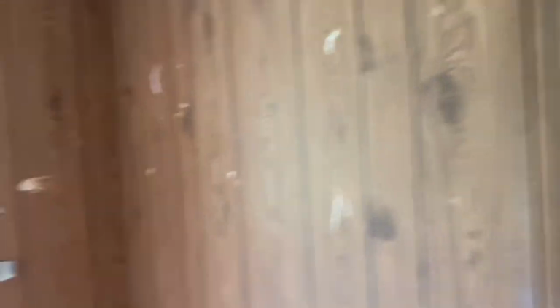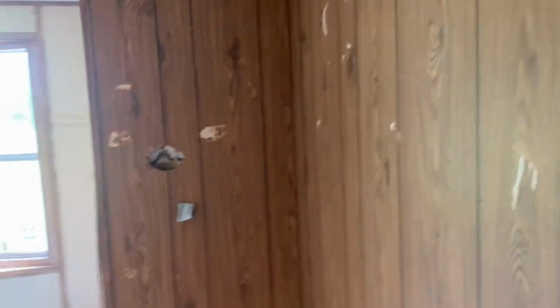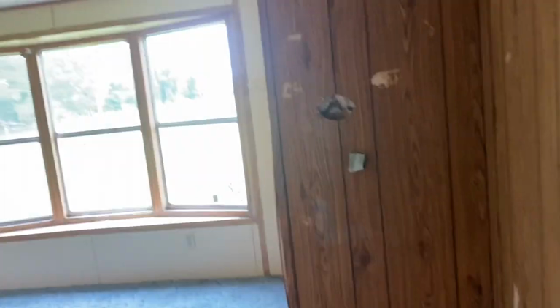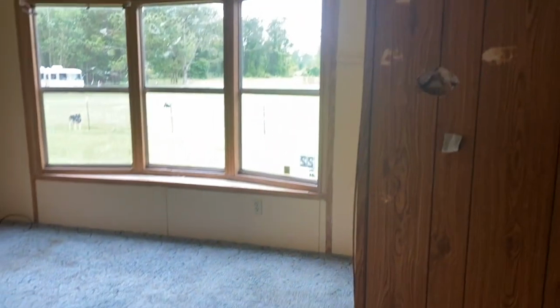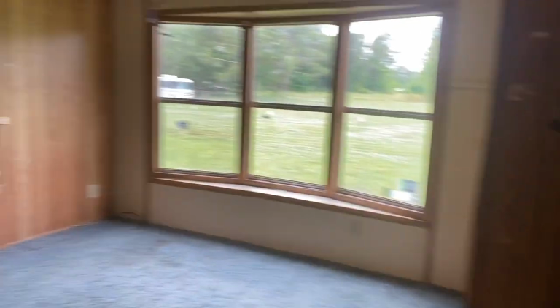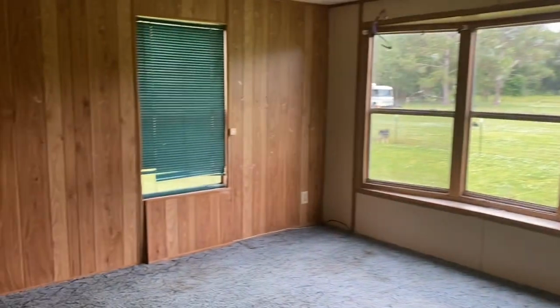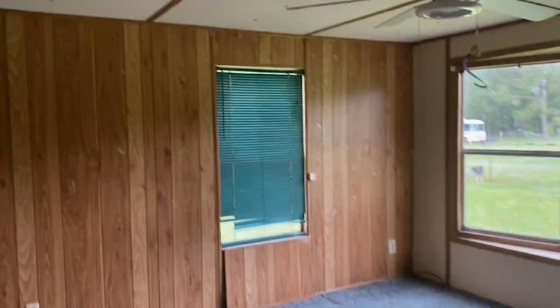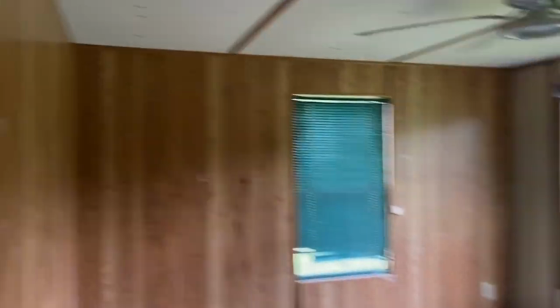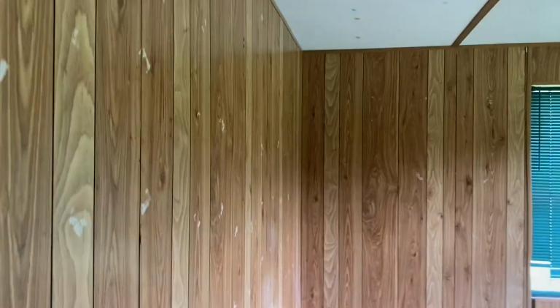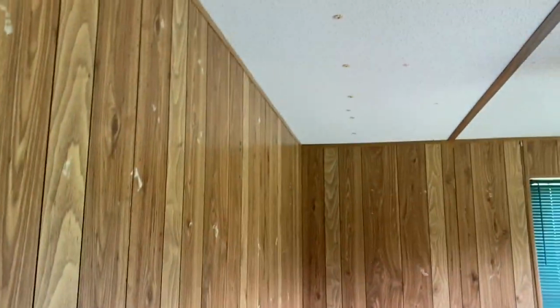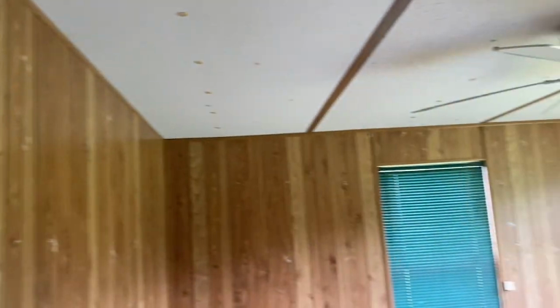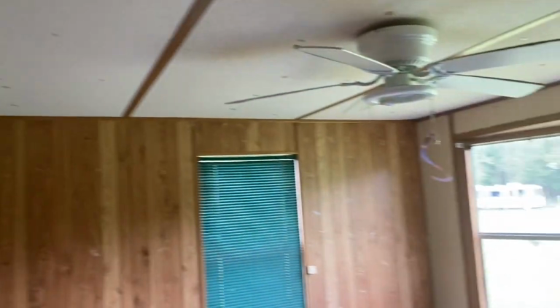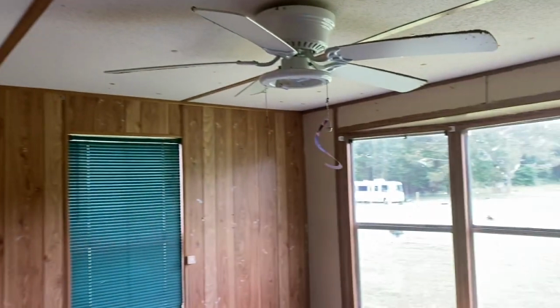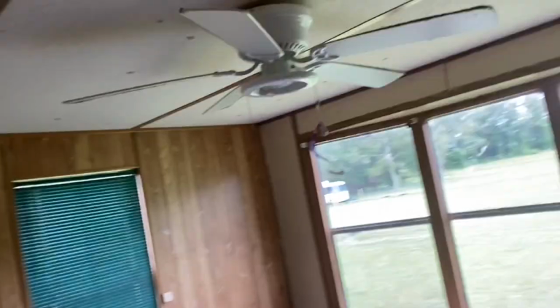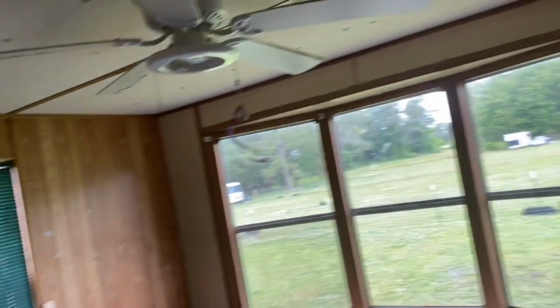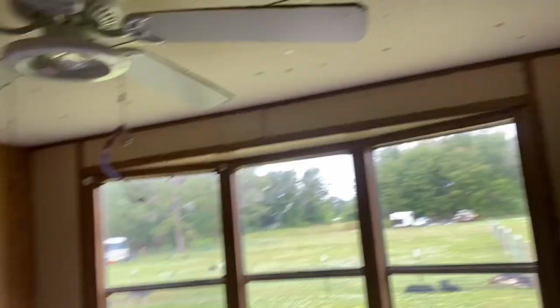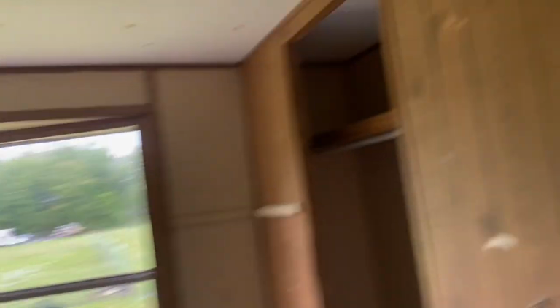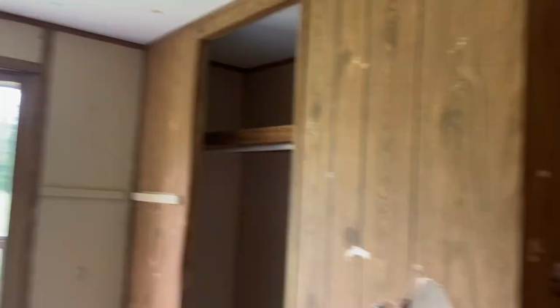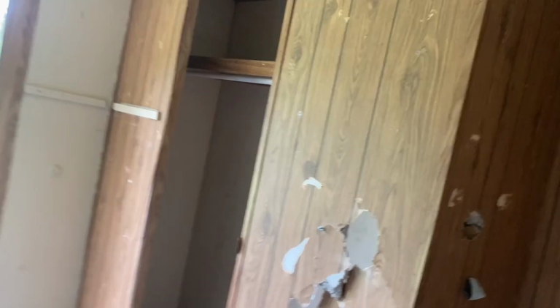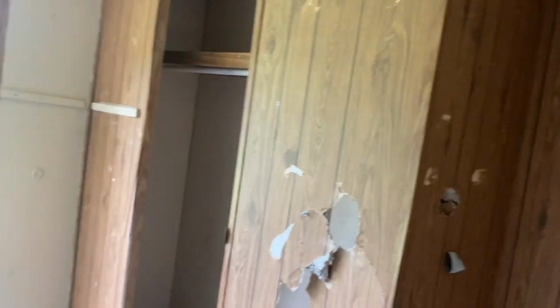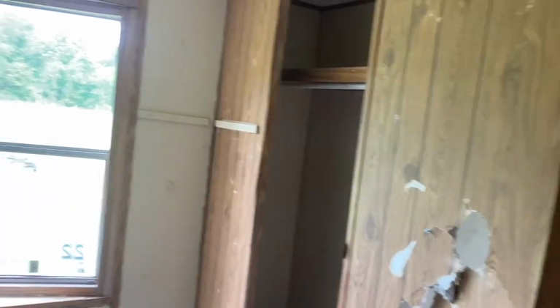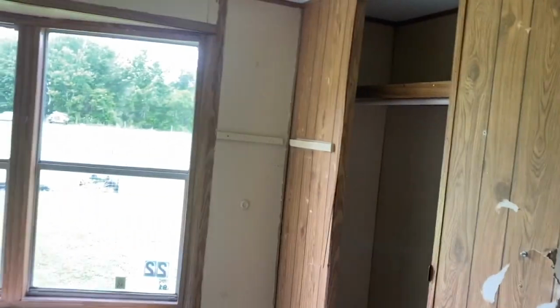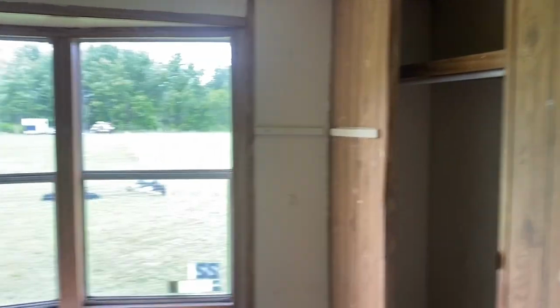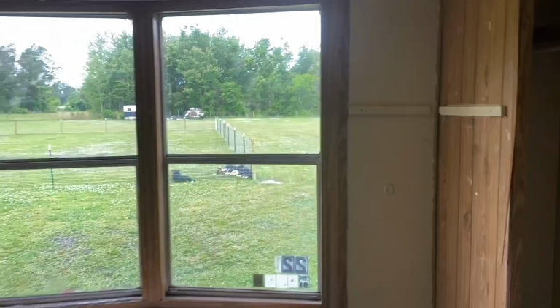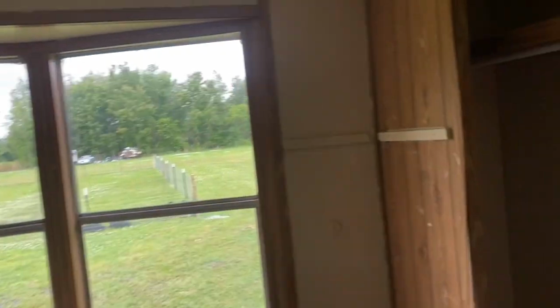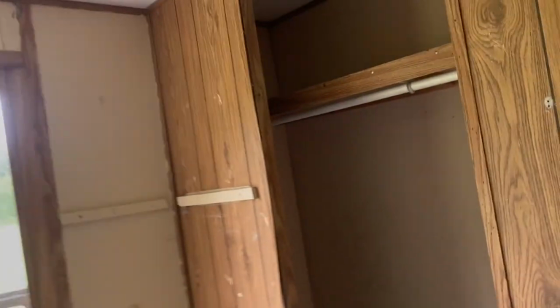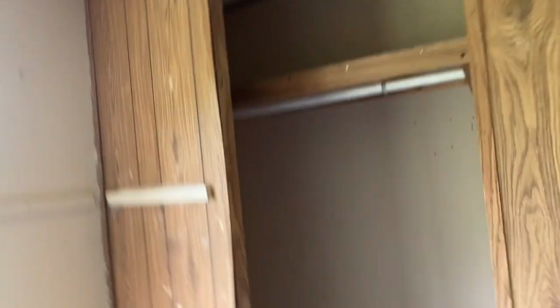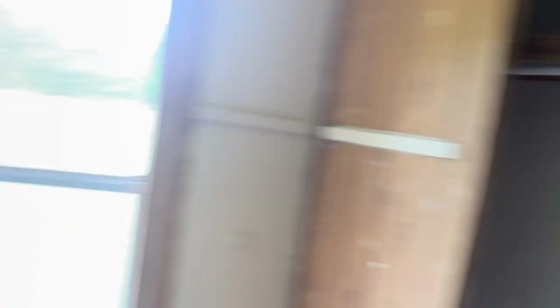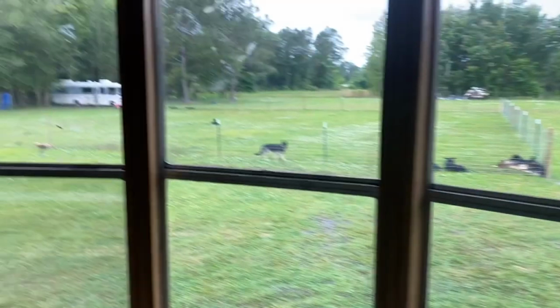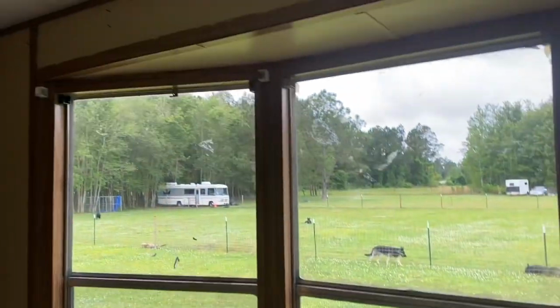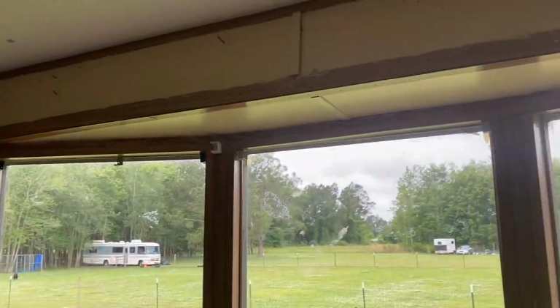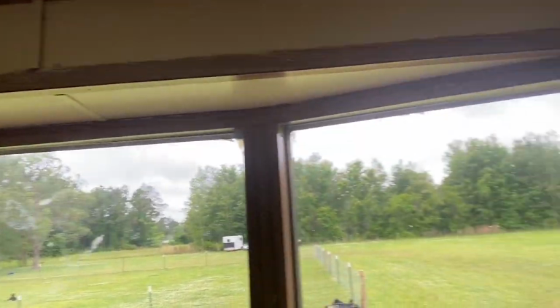And then this is the last bedroom, which is the biggest bedroom. This closet is definitely going — it's not staying there, don't want it there. These windows are my favorite.